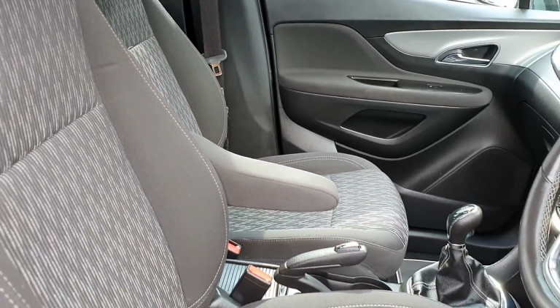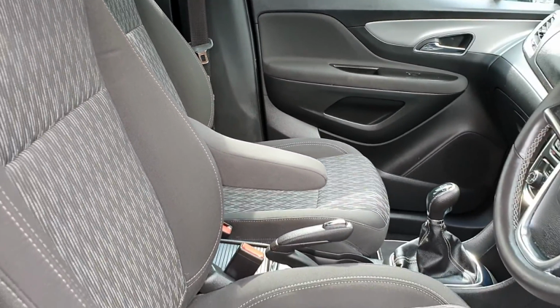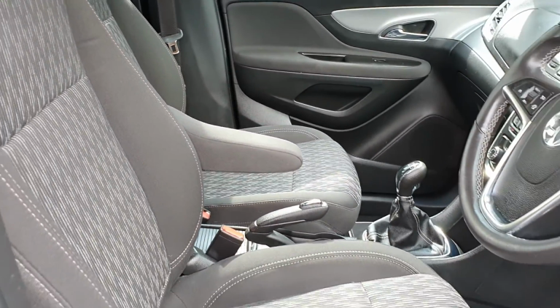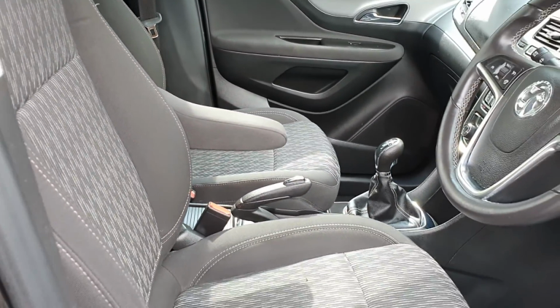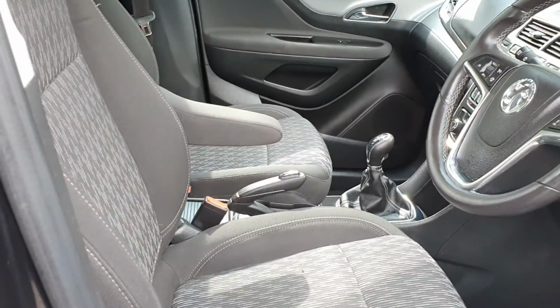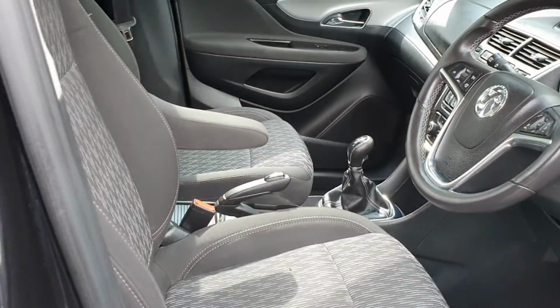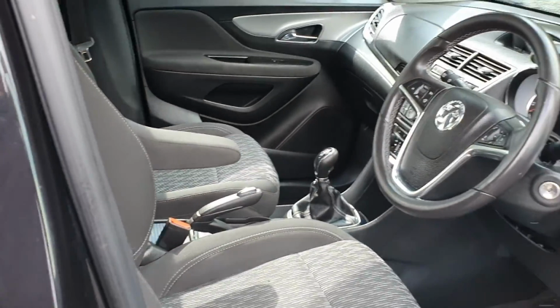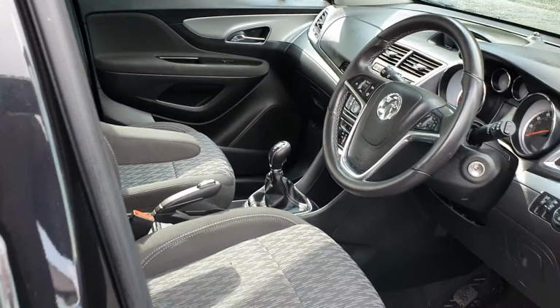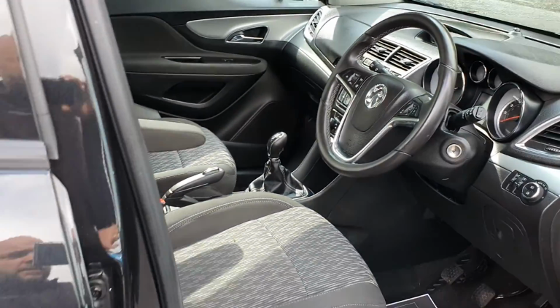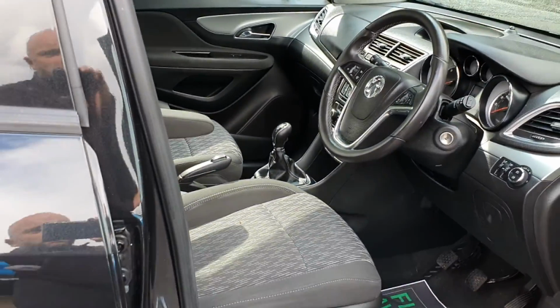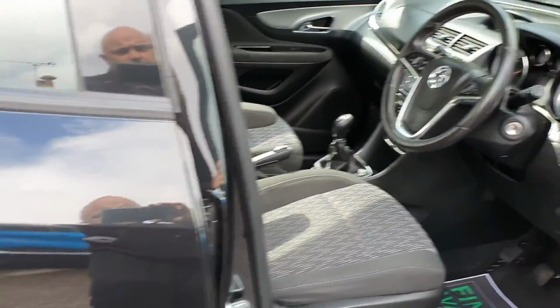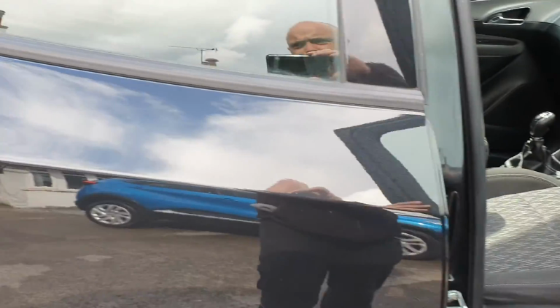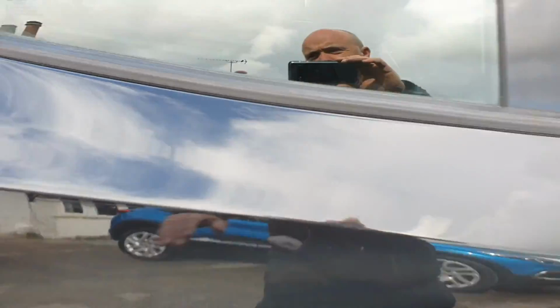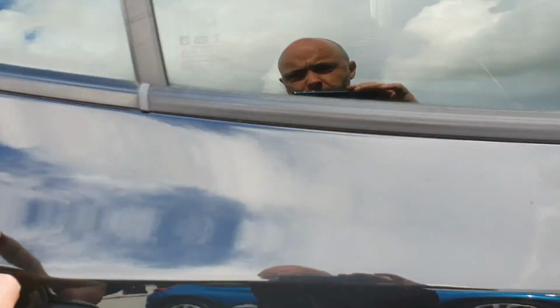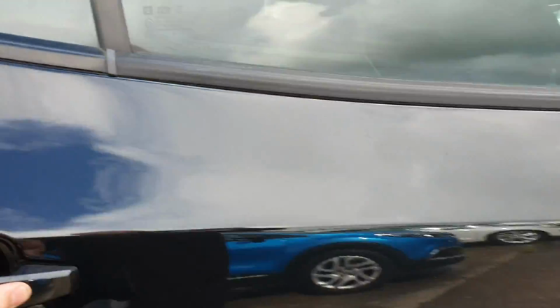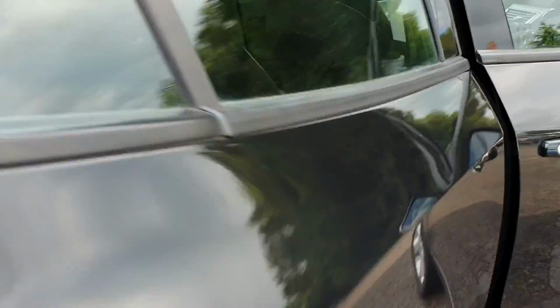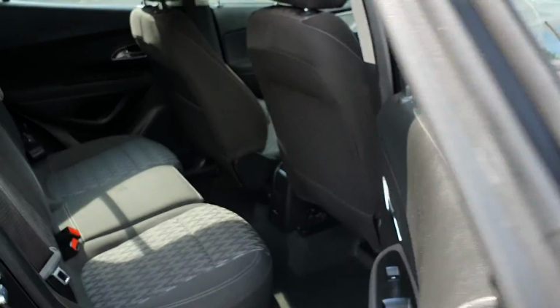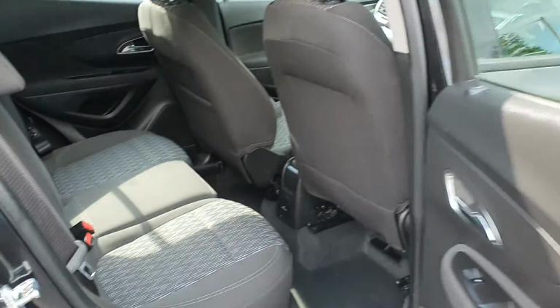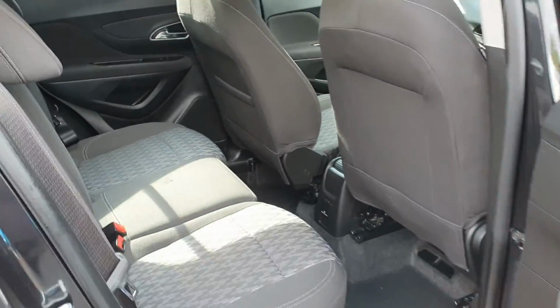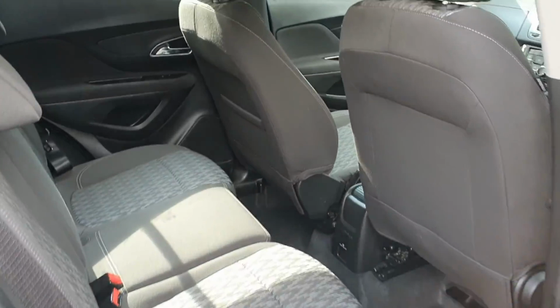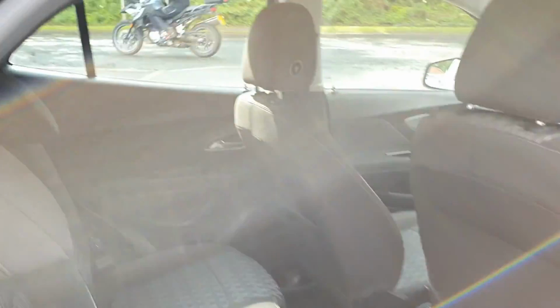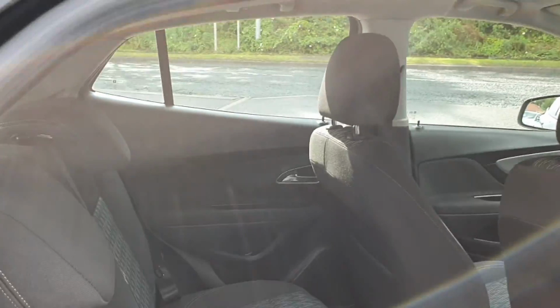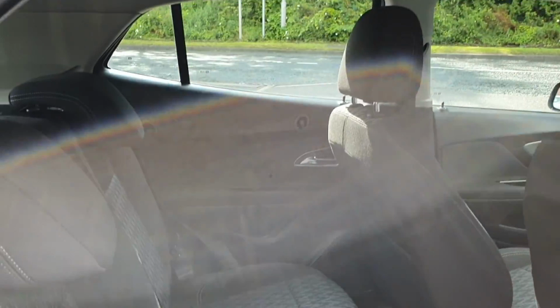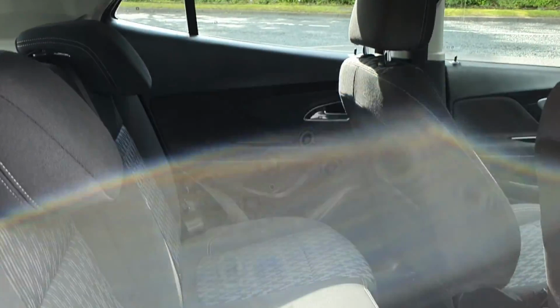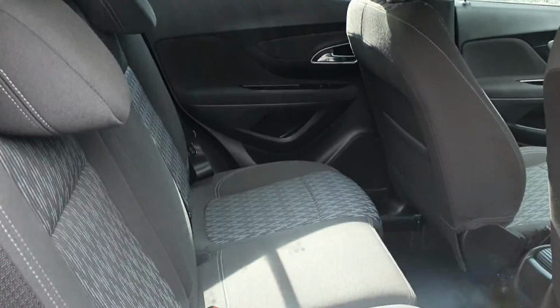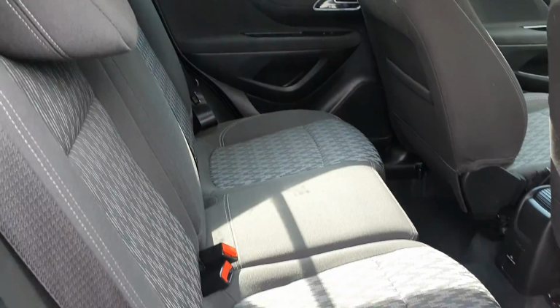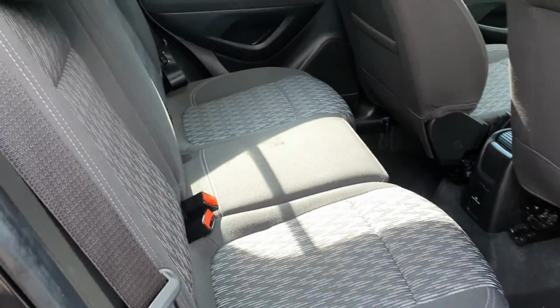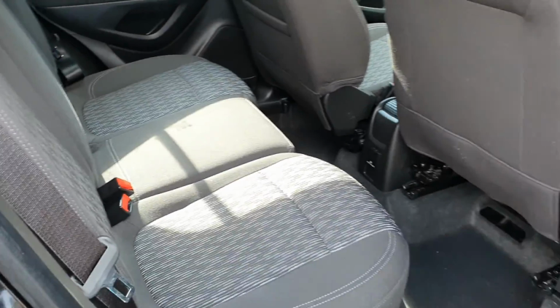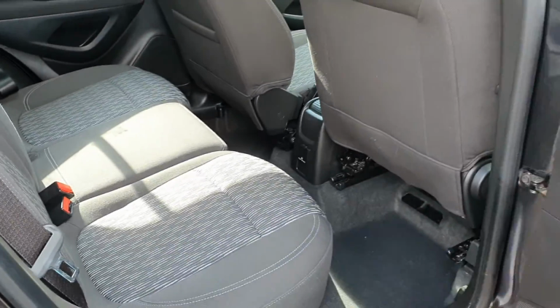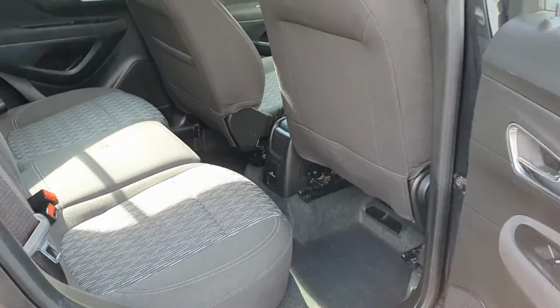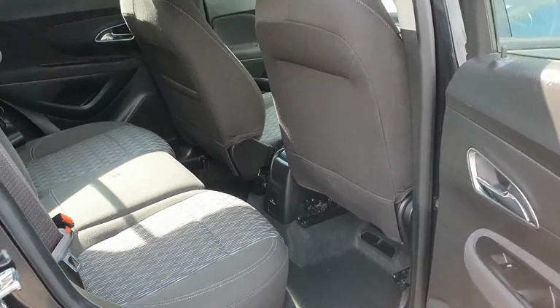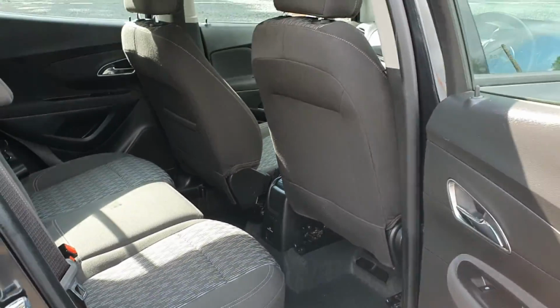Interior is nice and clean, free from any musty odours, cigarettes, dogs — it's all nice and clean in there. No odours and no rips or tears either.